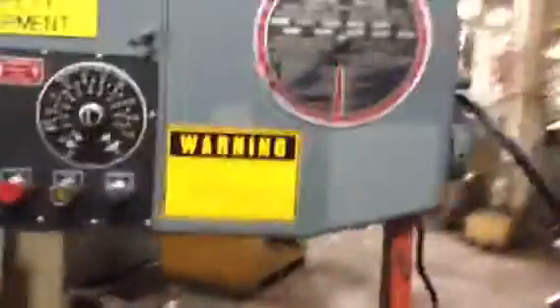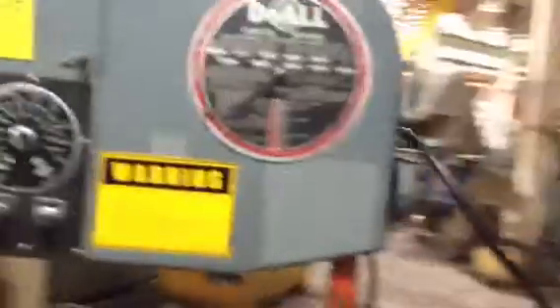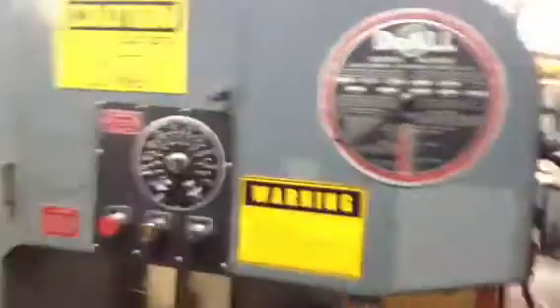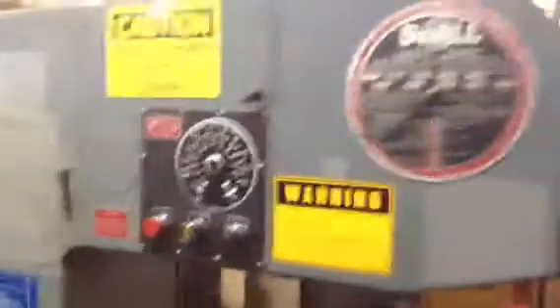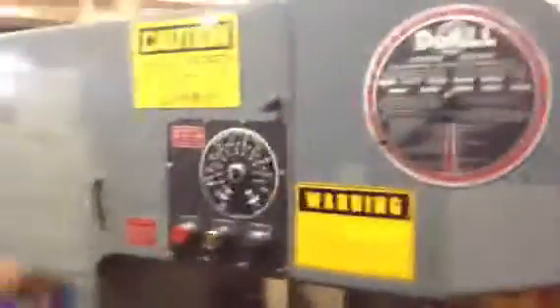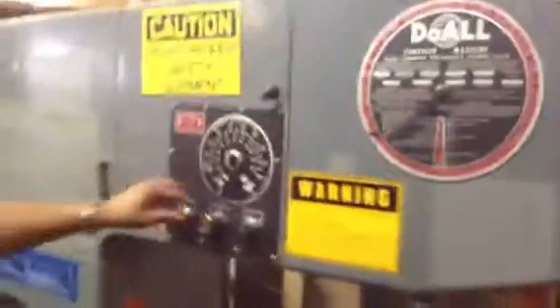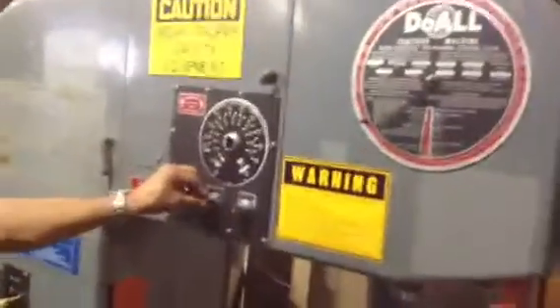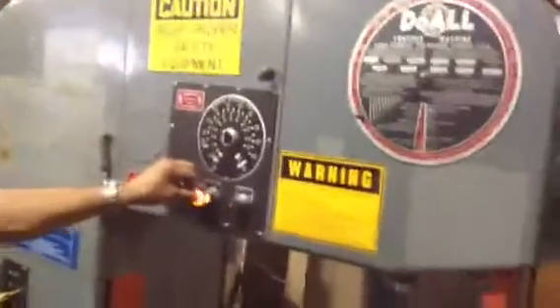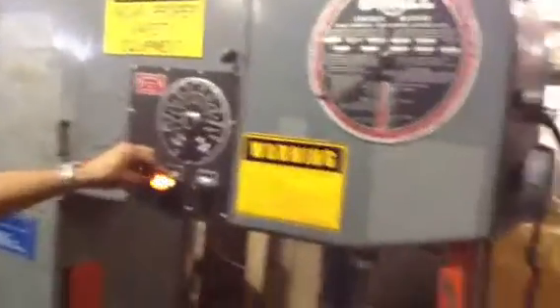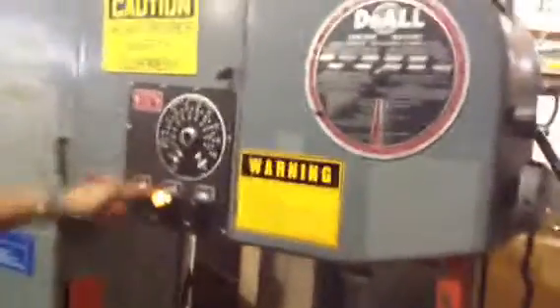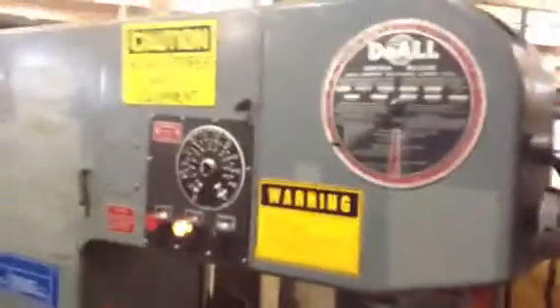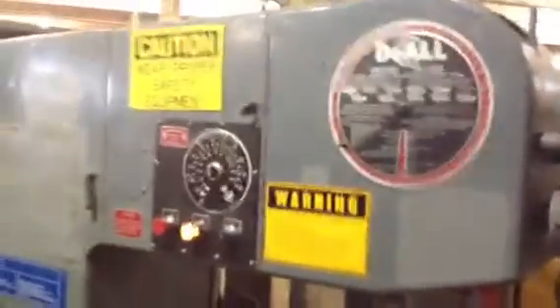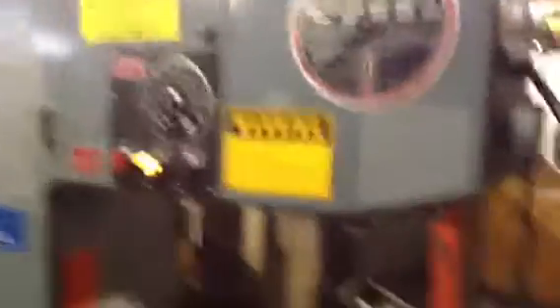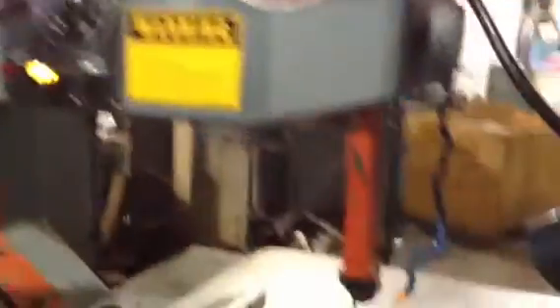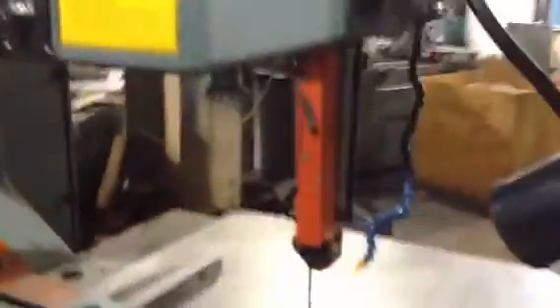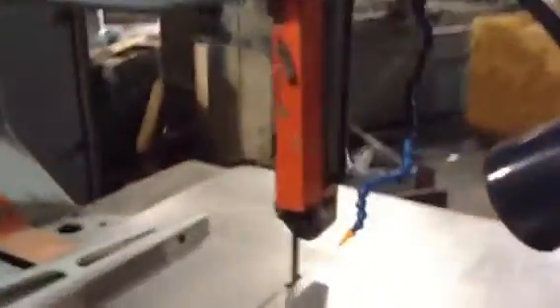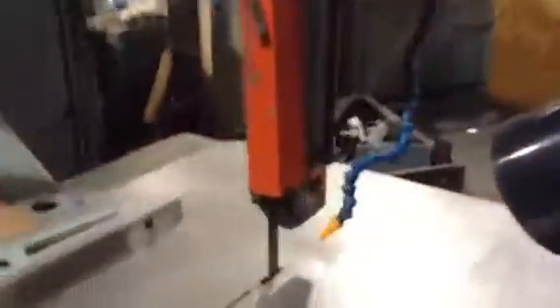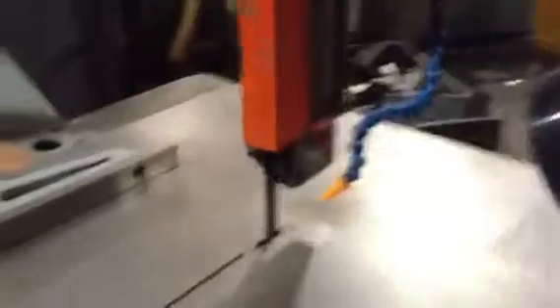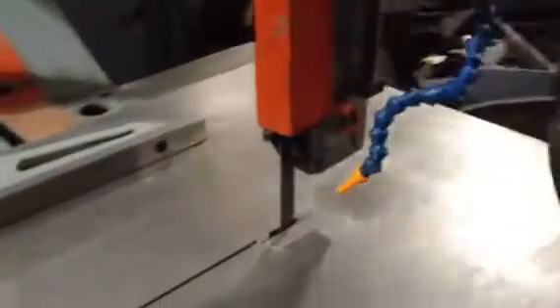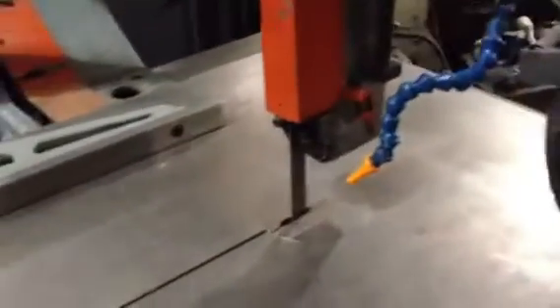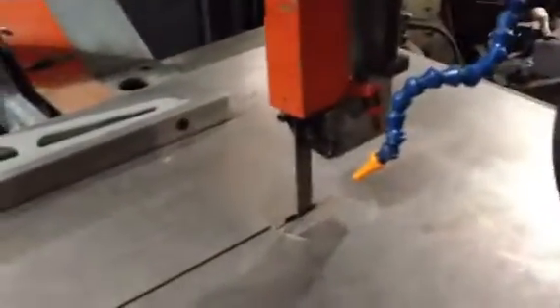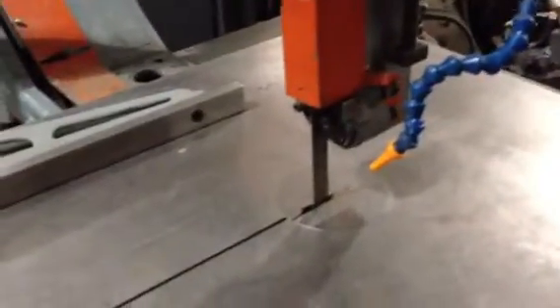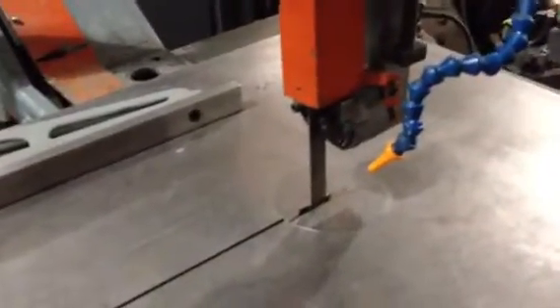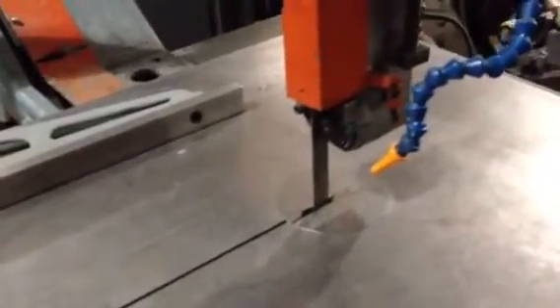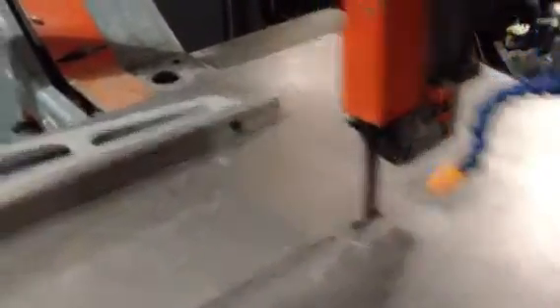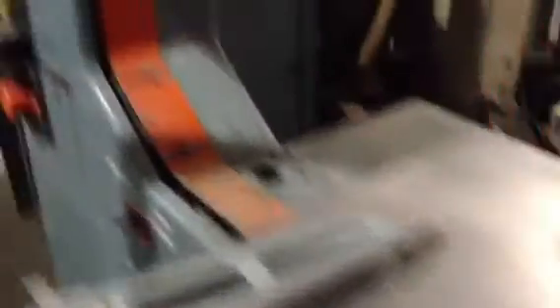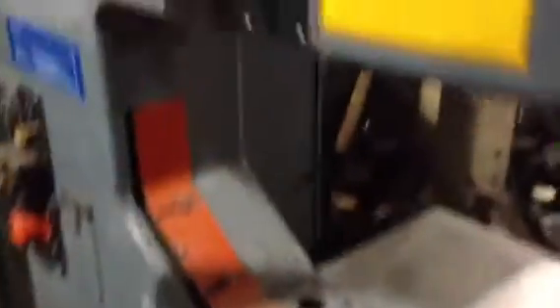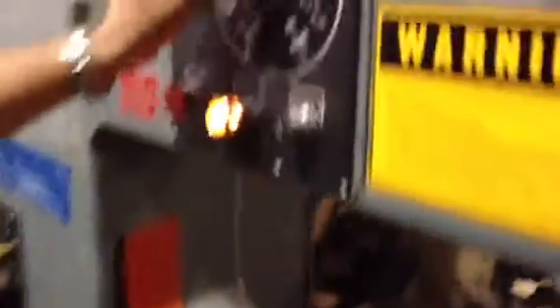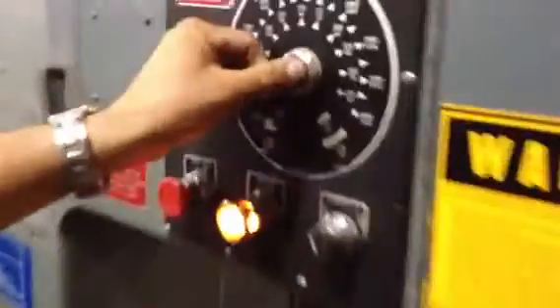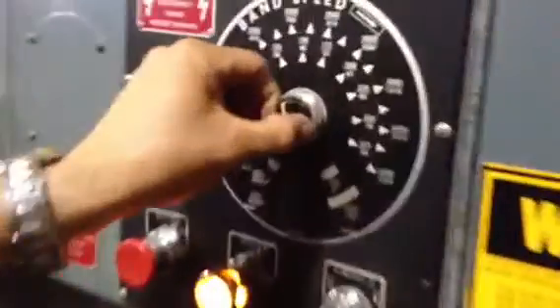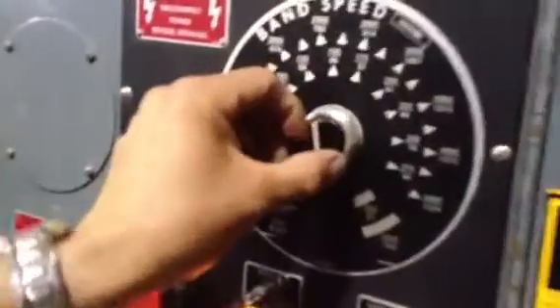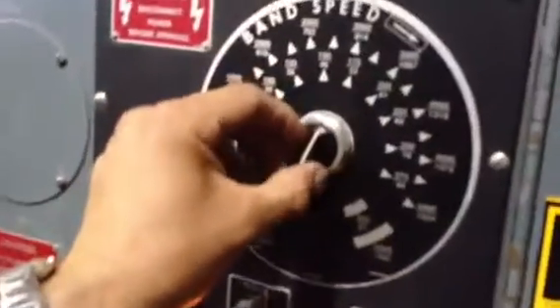That was a good one. He's going to turn it on — the blade's going, he's slowing it down. He does that through the variable rheostat control.